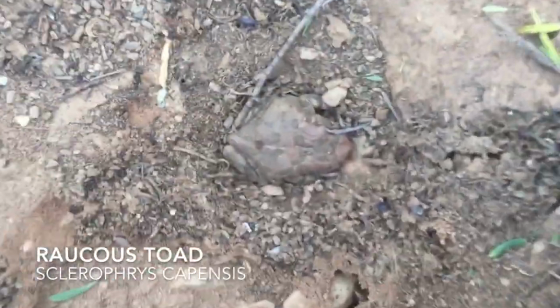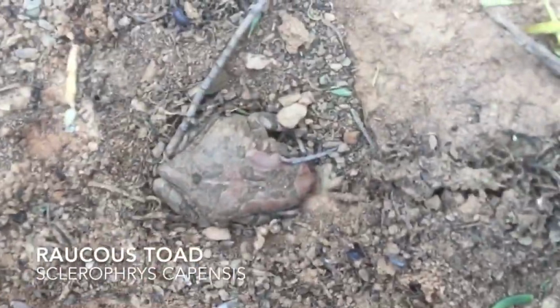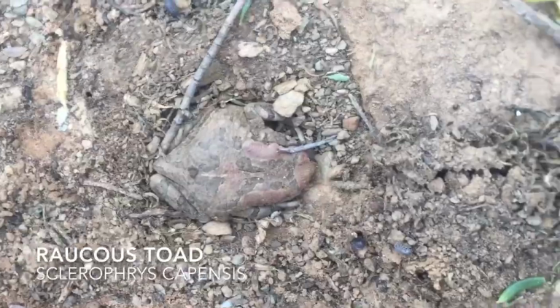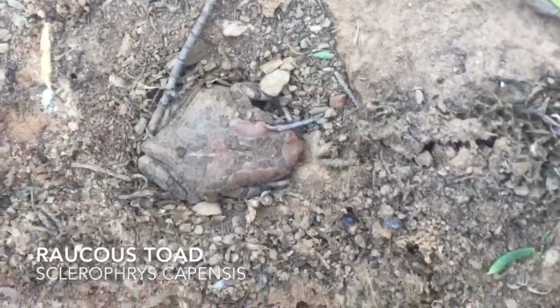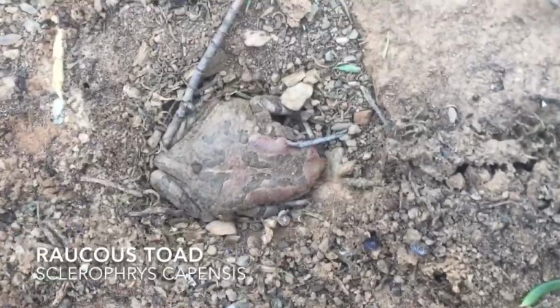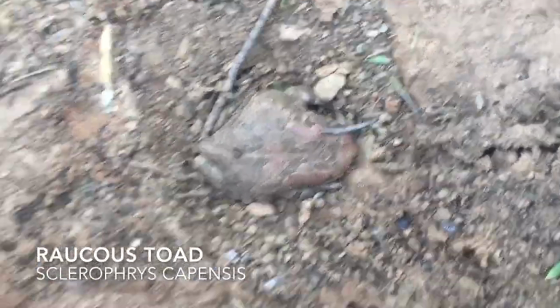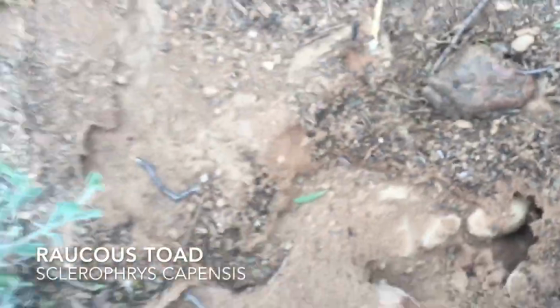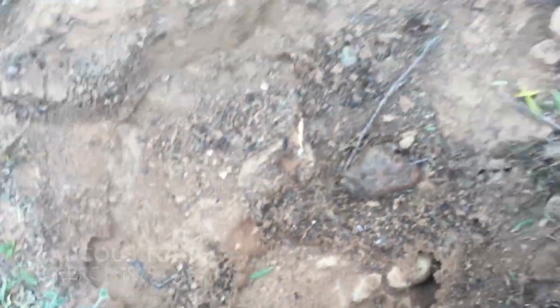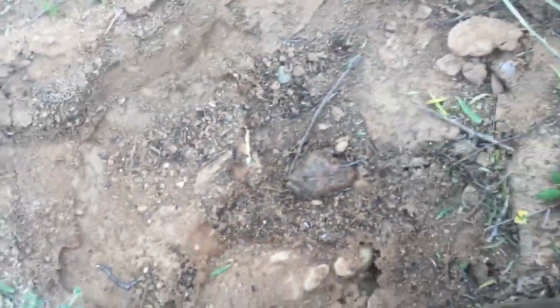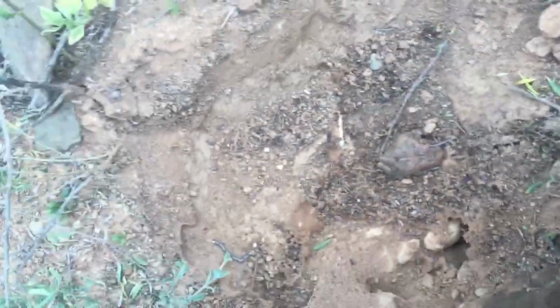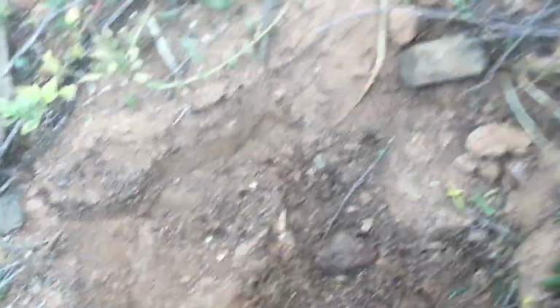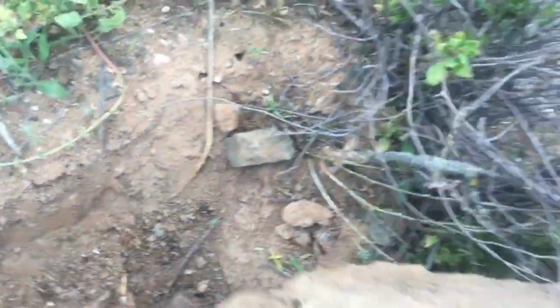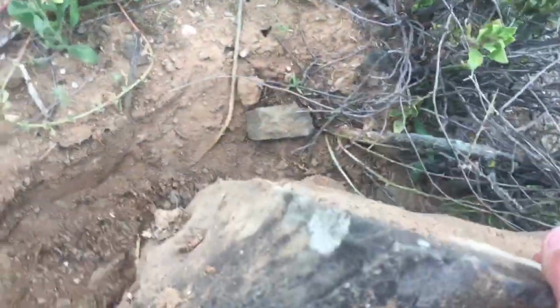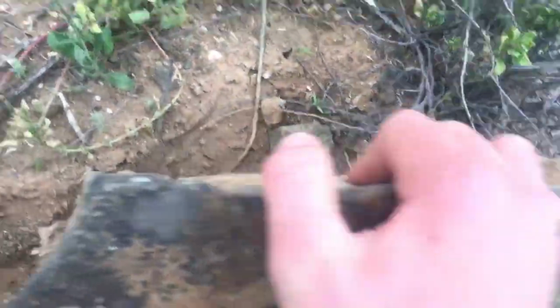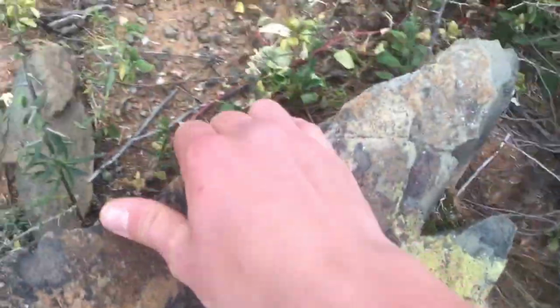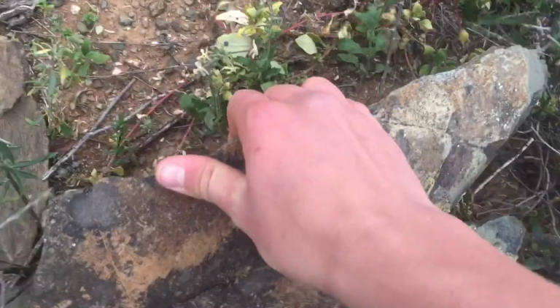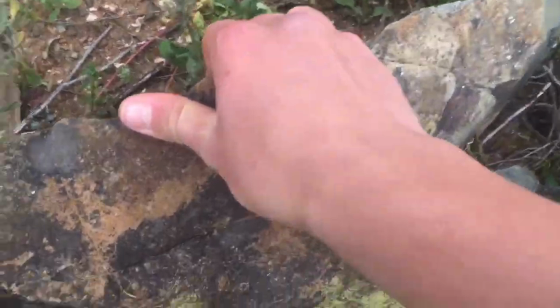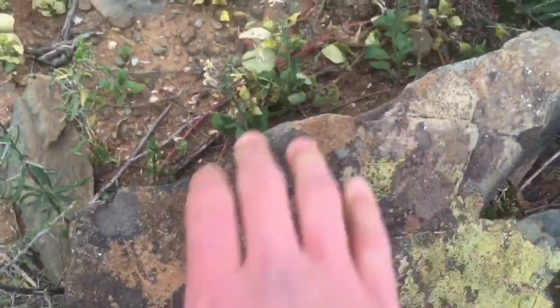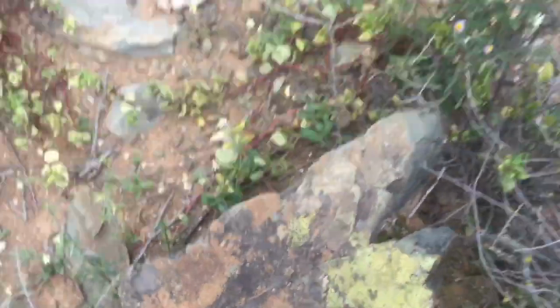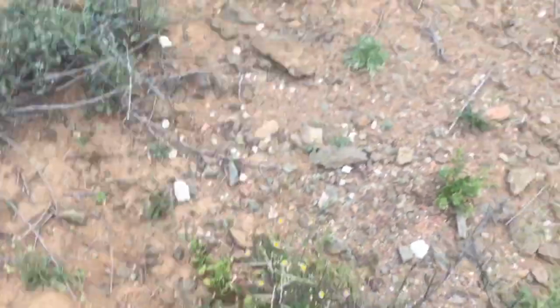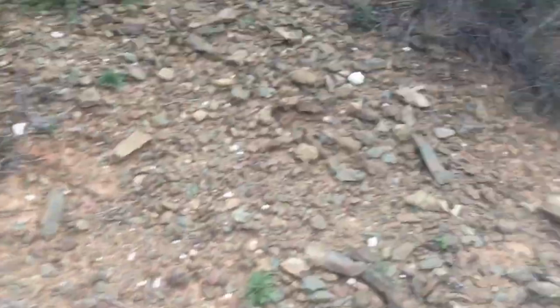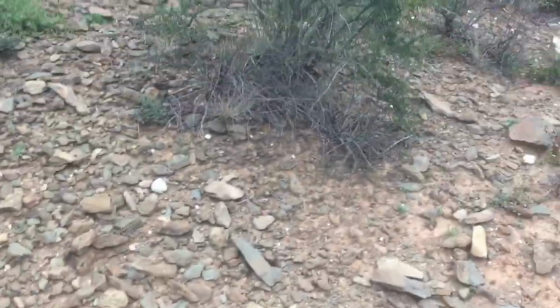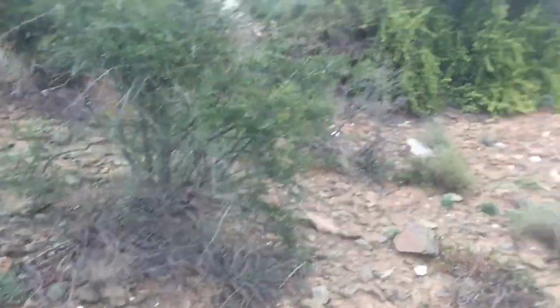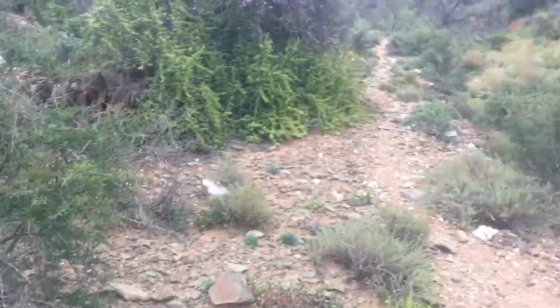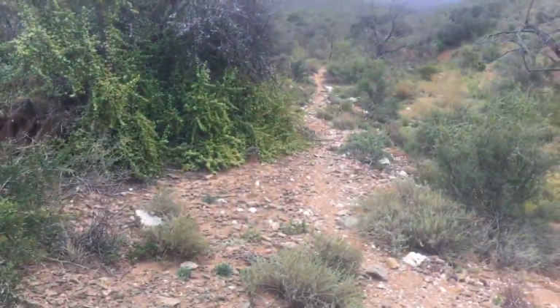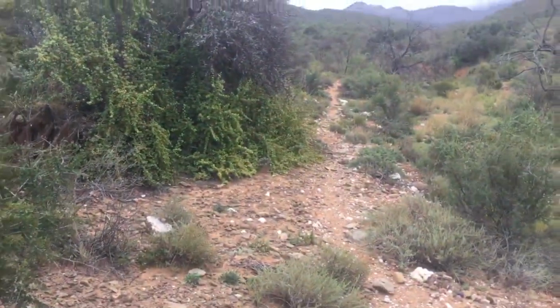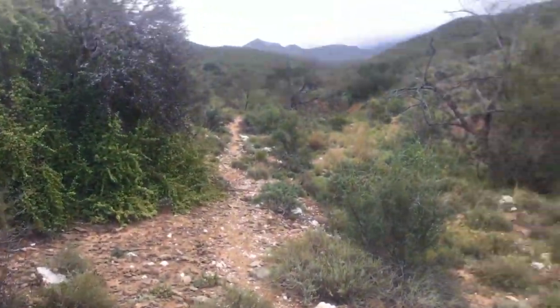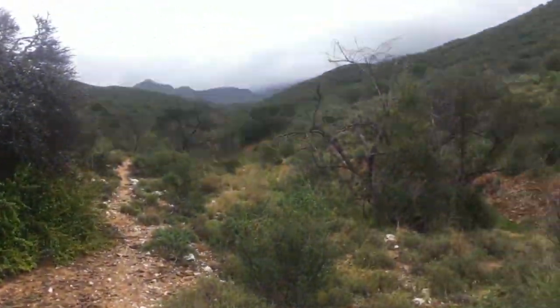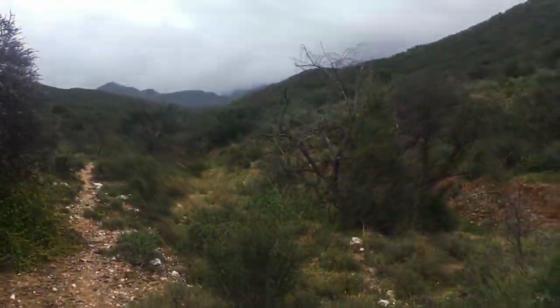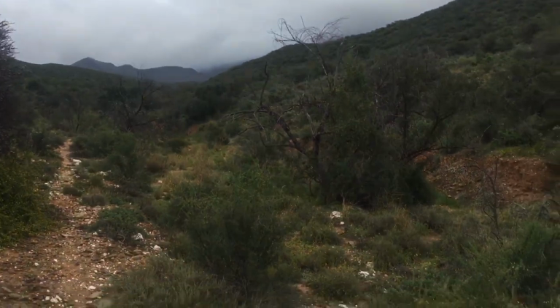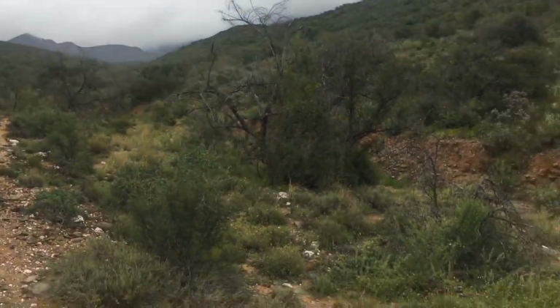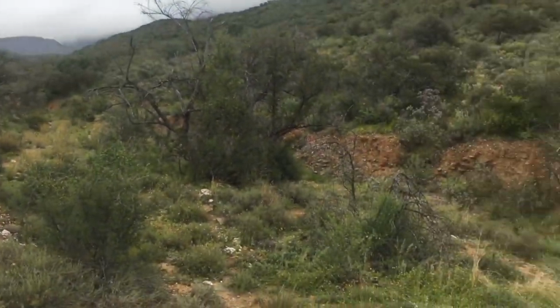Under the next stone is just the usual raucous toad, but he looks nice and cozy so I'm not going to bother him. Just gently place his rock back. This spot looks promising so I'm just going to carry on.